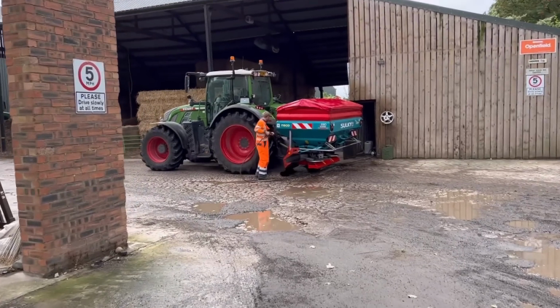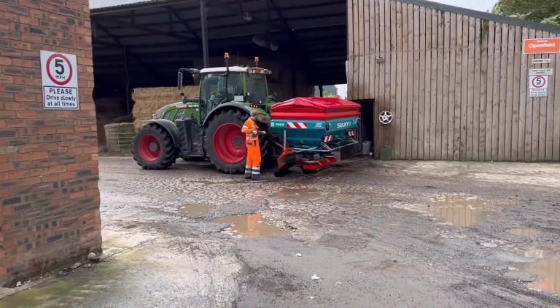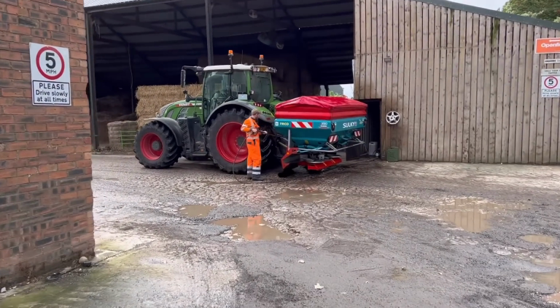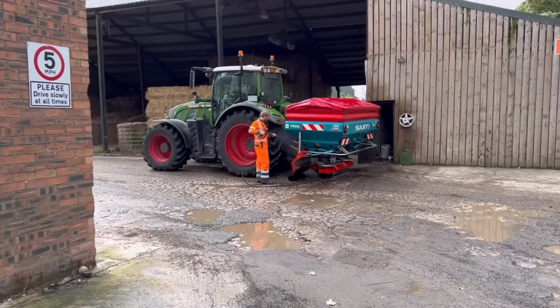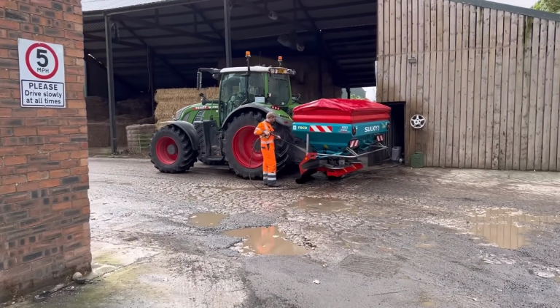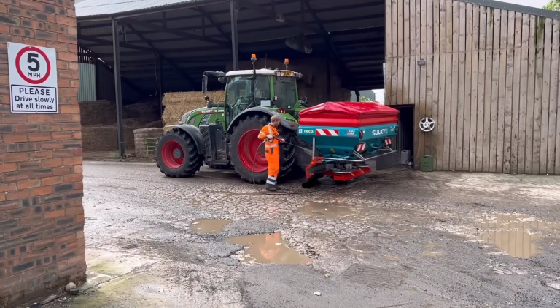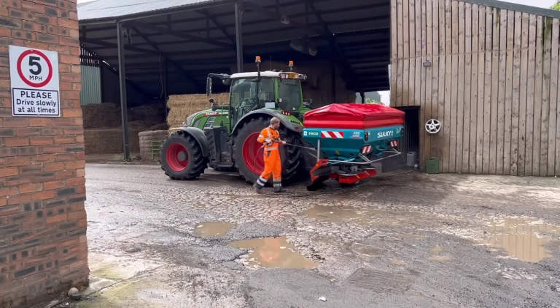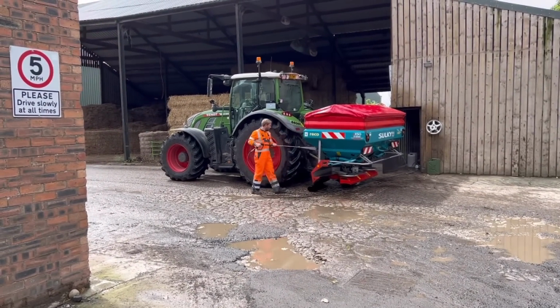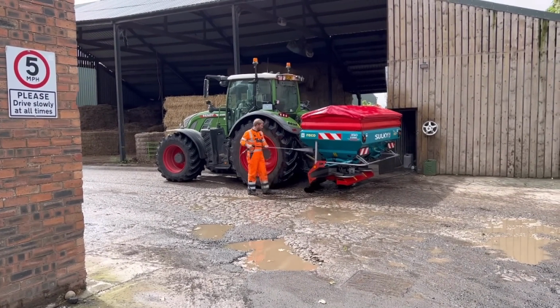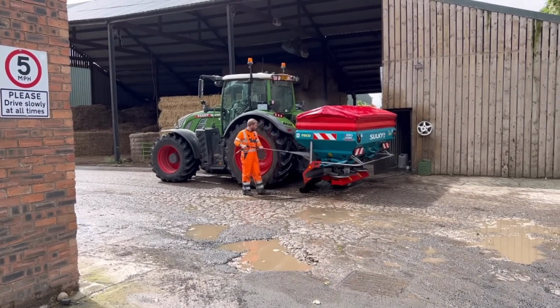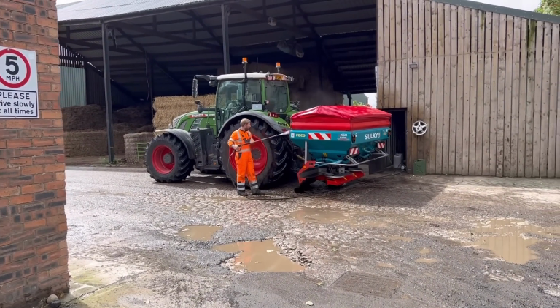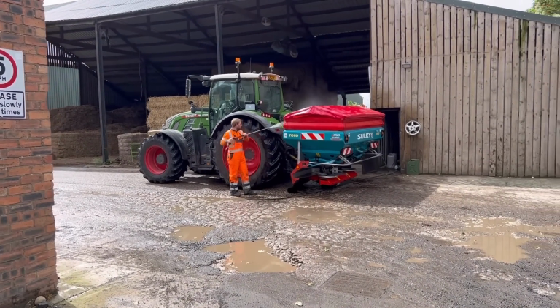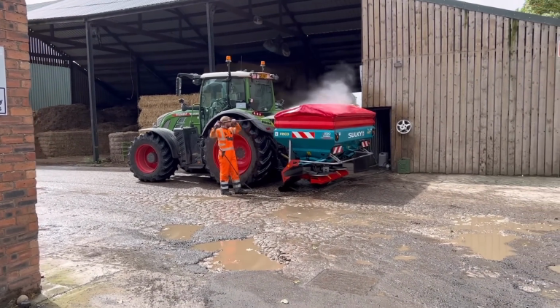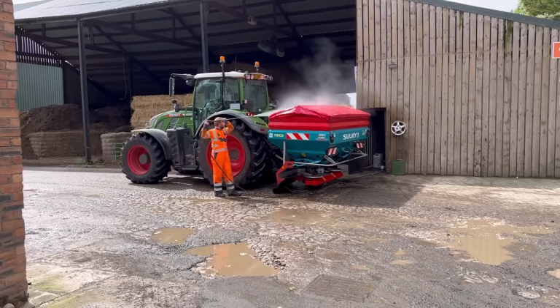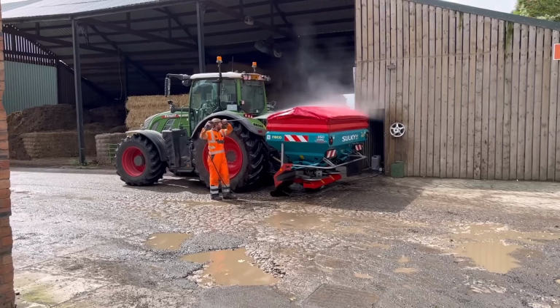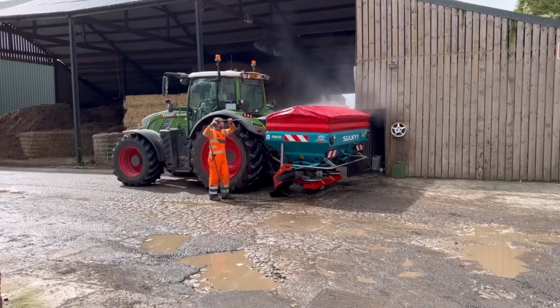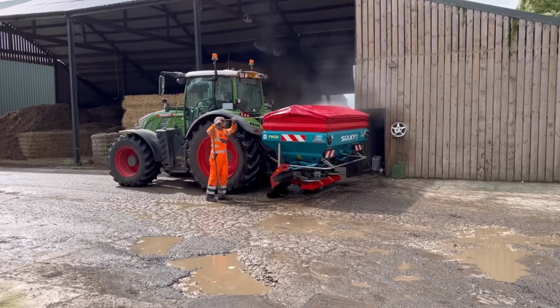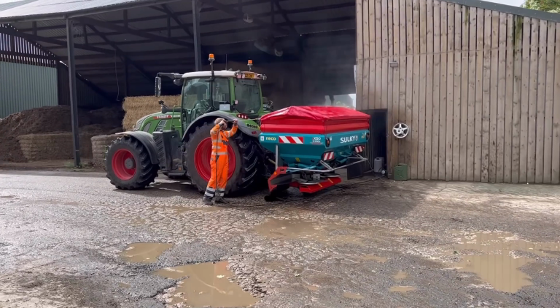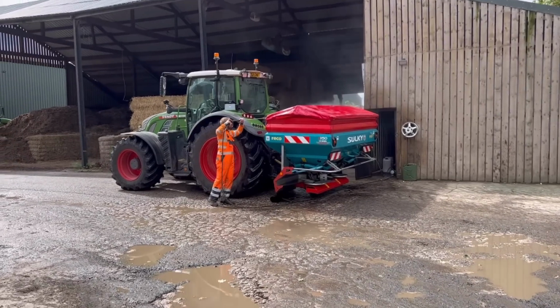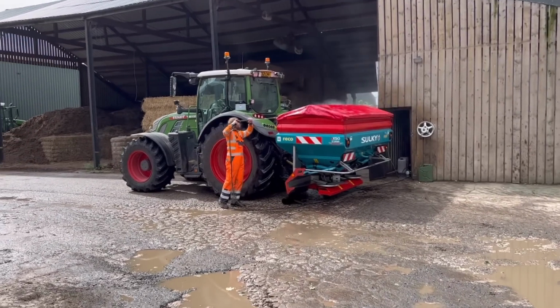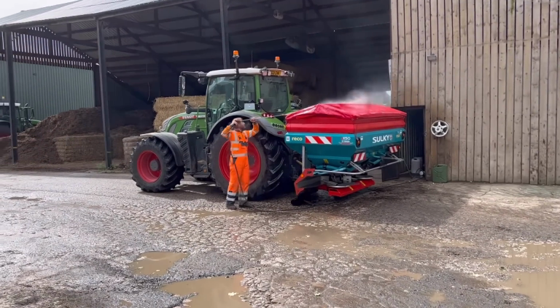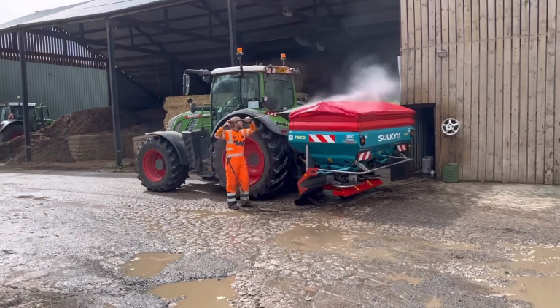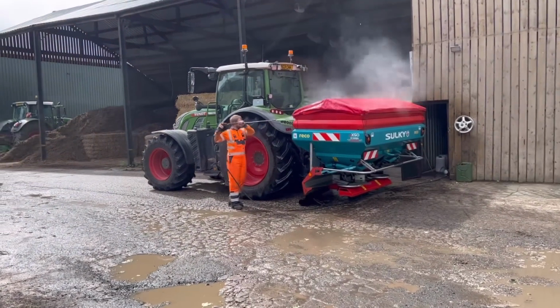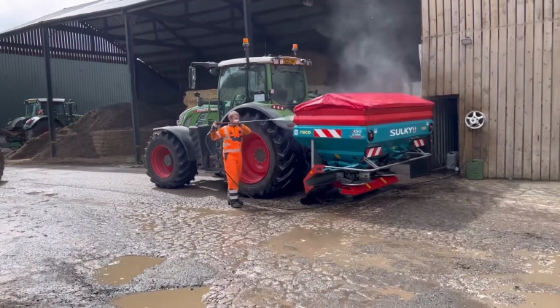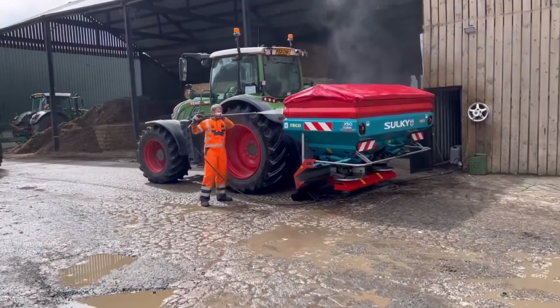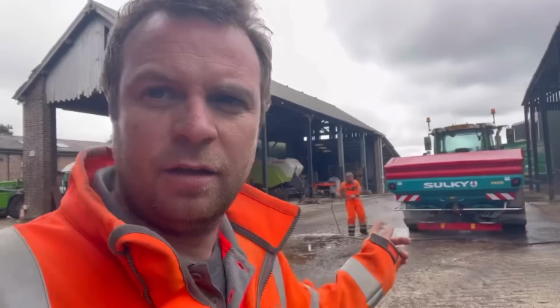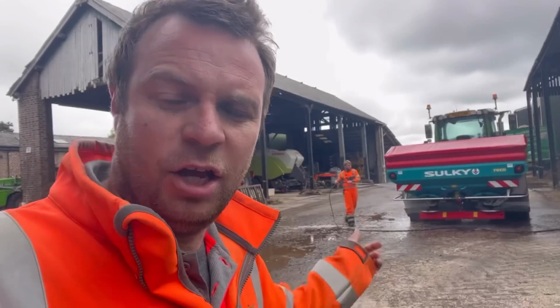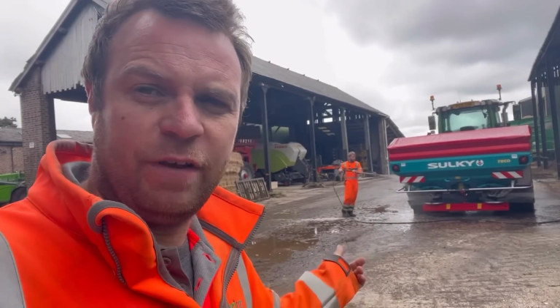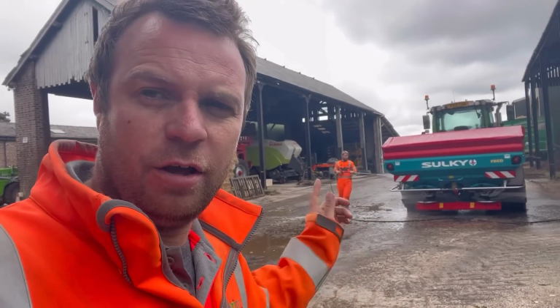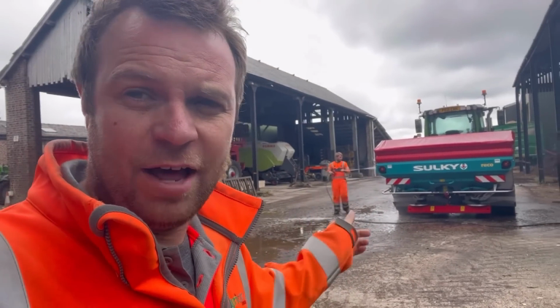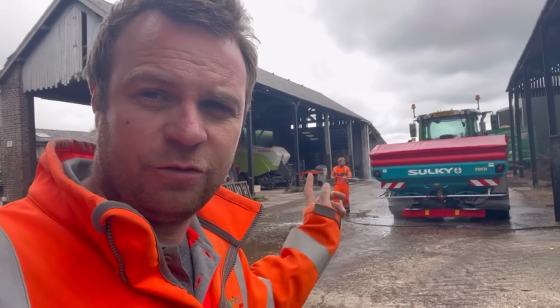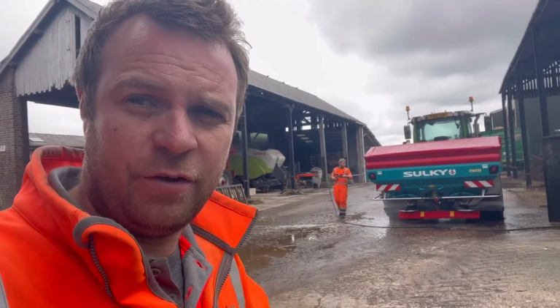Andrew's just washing off the spreader now. He's just put a bit of urea on the summer barley, so hopefully now it's washed in and starting to grow quicker. Here's a quick vid of Andrew spreading the fertilizer.